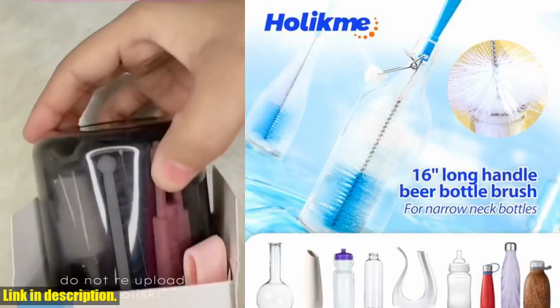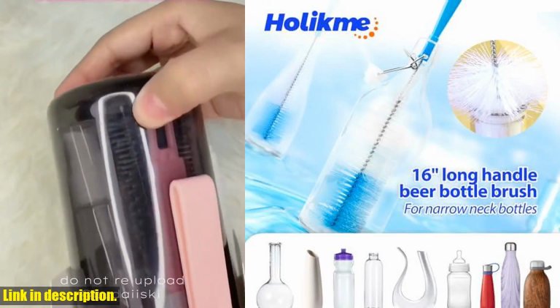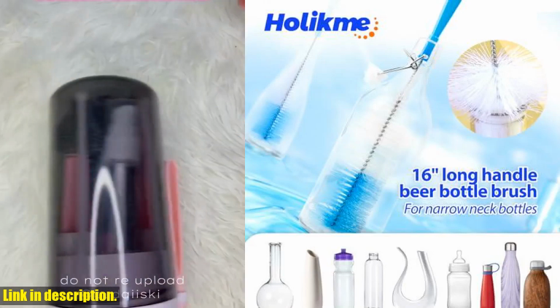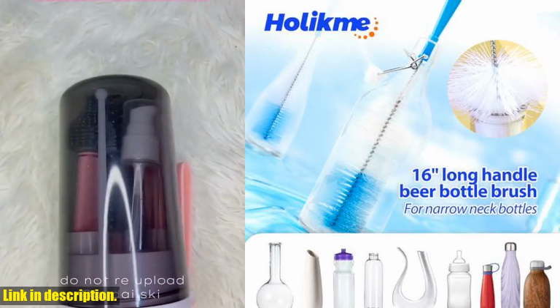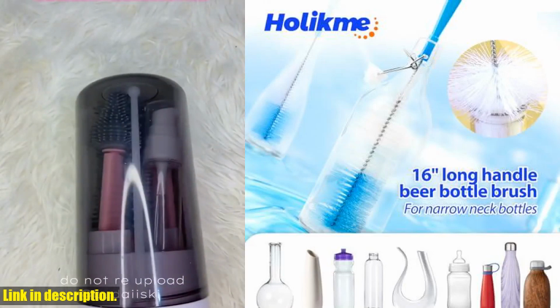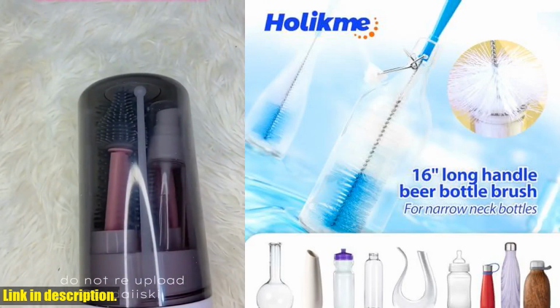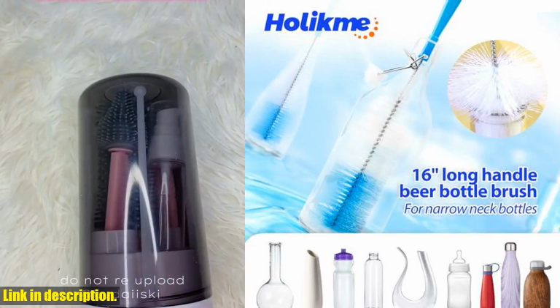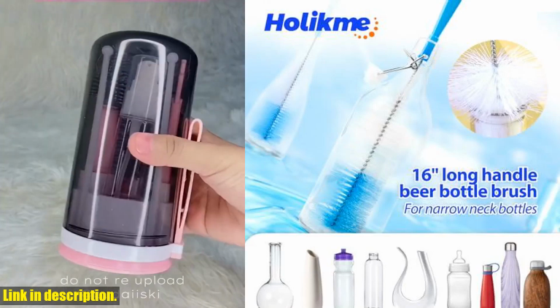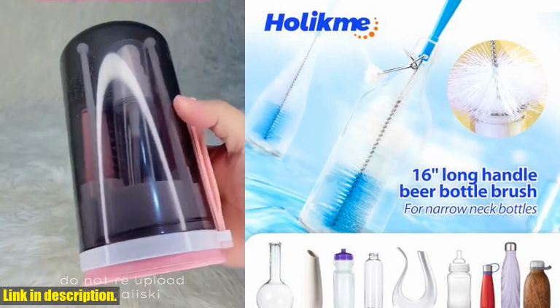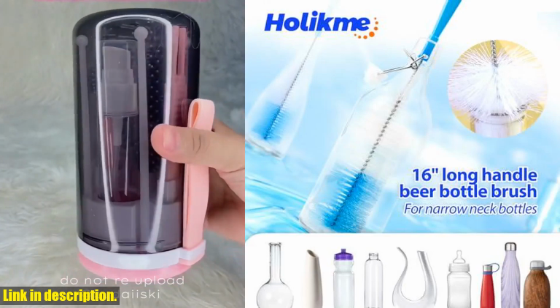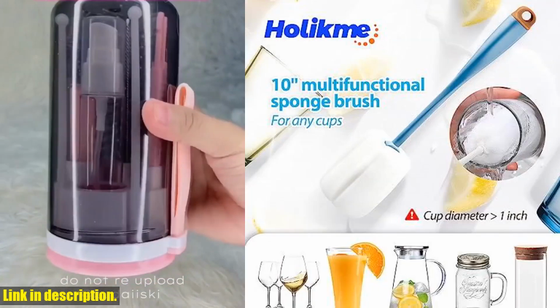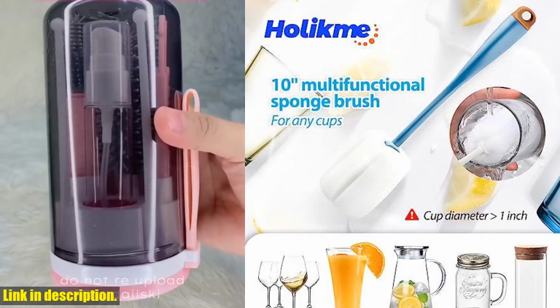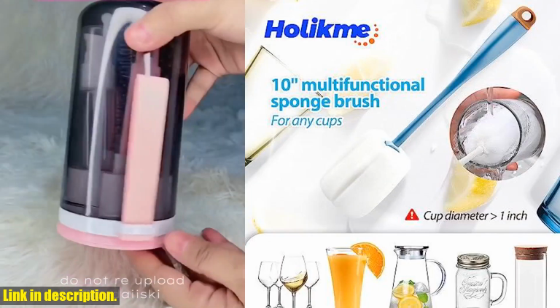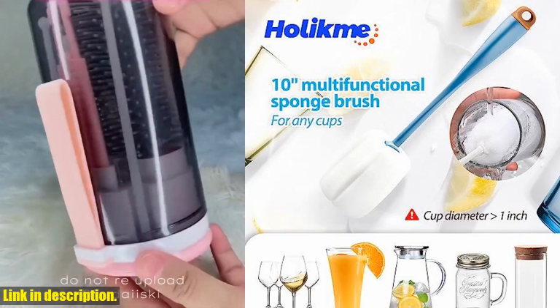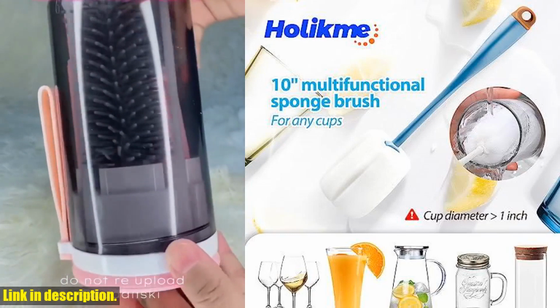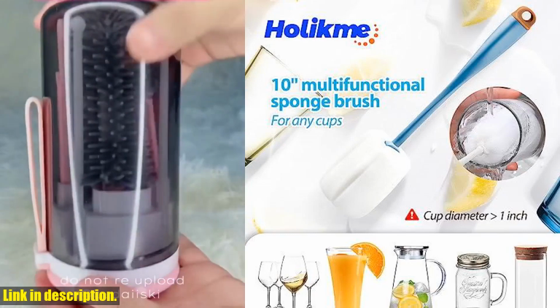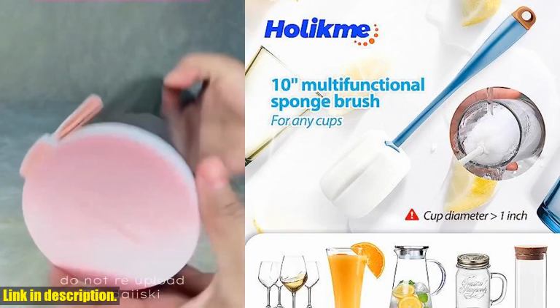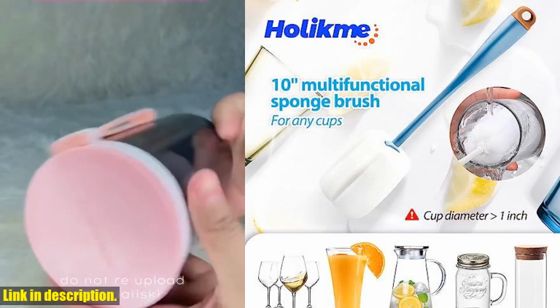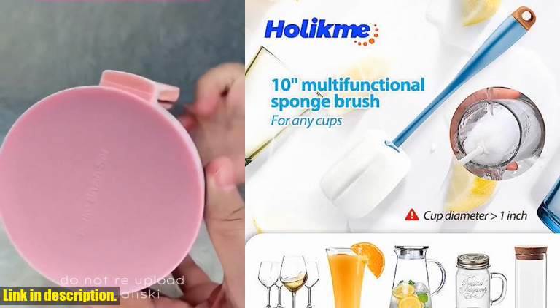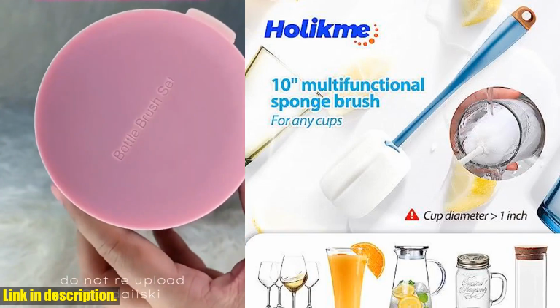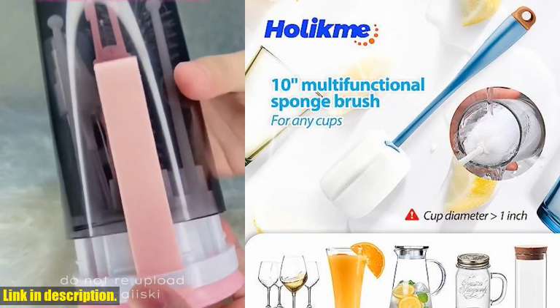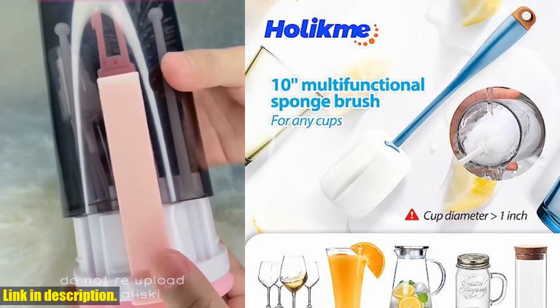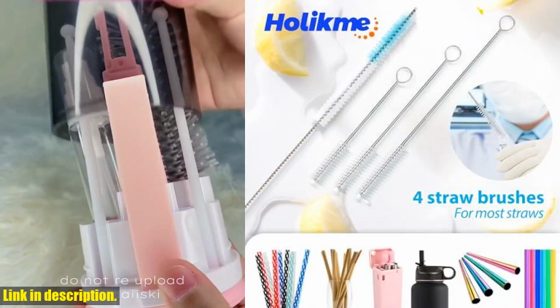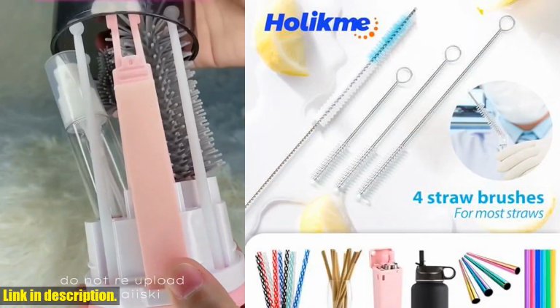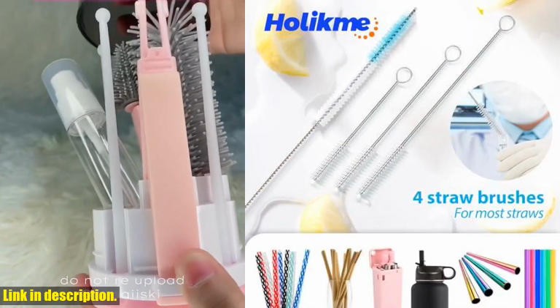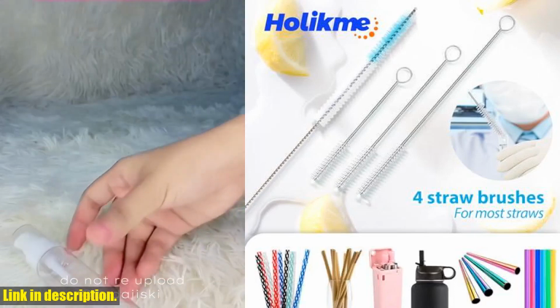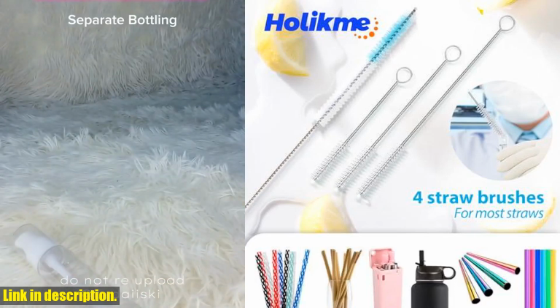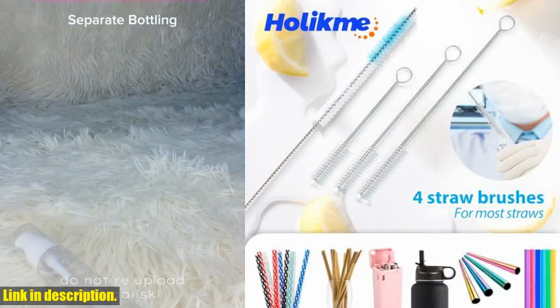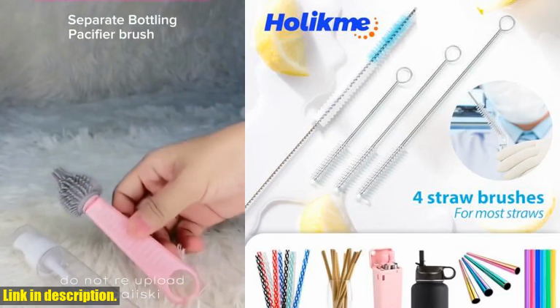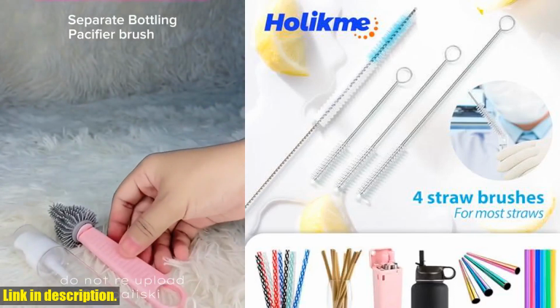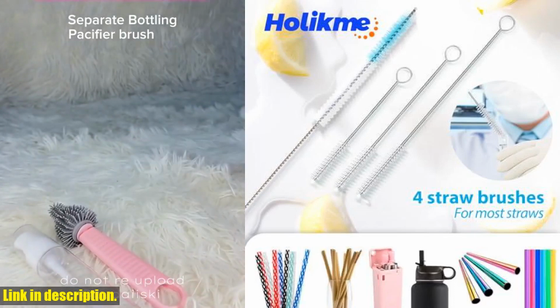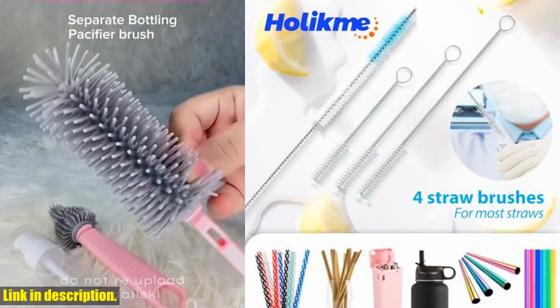Are you tired of struggling to clean those hard-to-reach spots in your bottles, cups, and pipes? Well, we've got the solution for you. Introducing the Holic Mate Packed Bottle Brush Cleaning Set — the ultimate cleaning set for all your narrow-necked items.